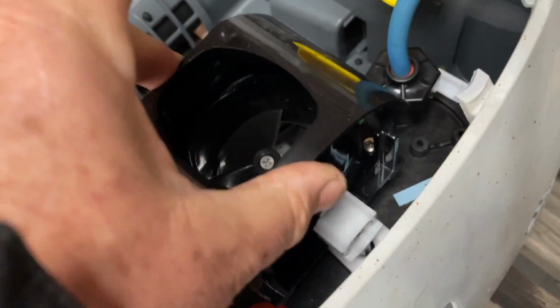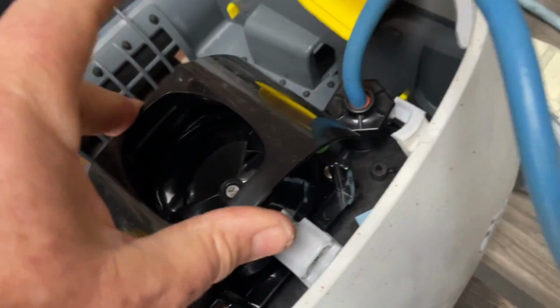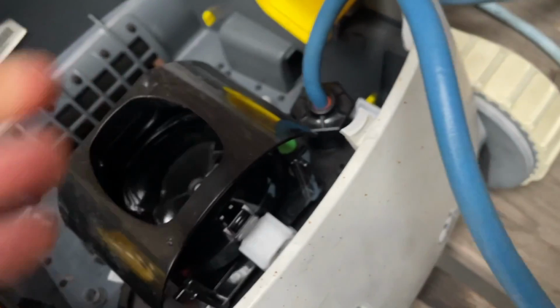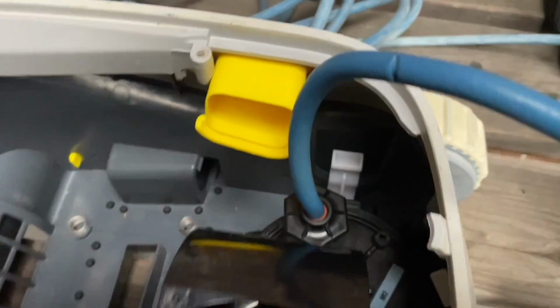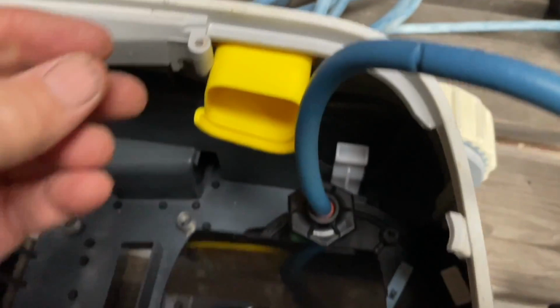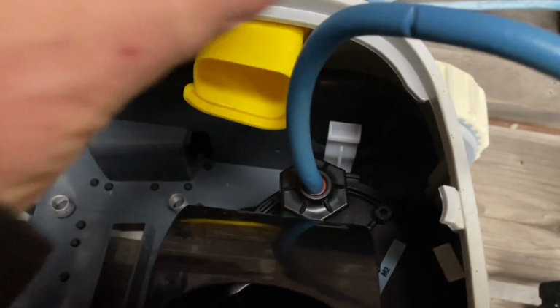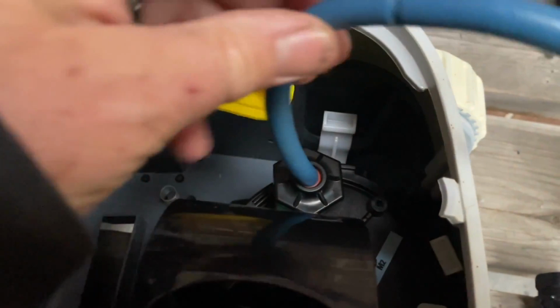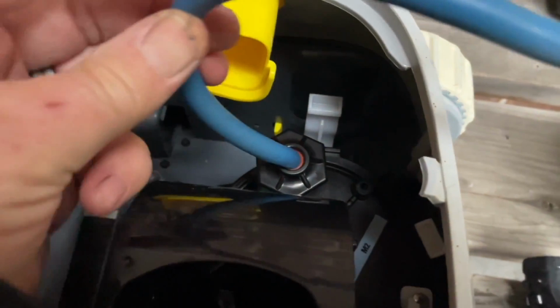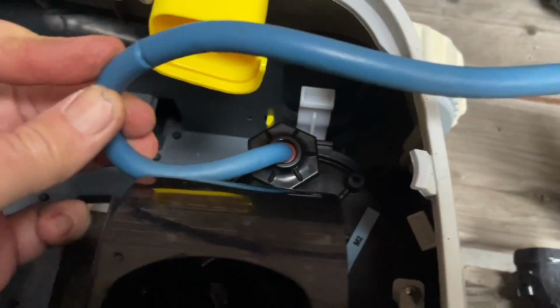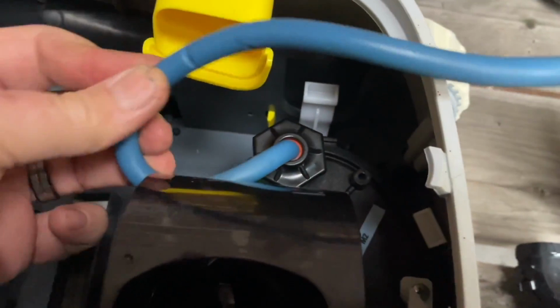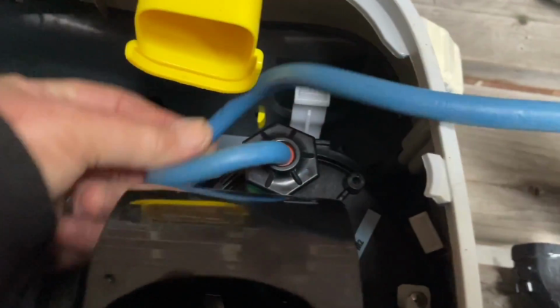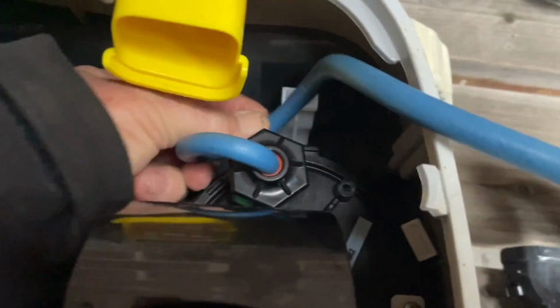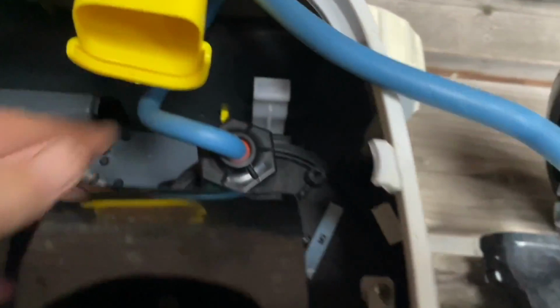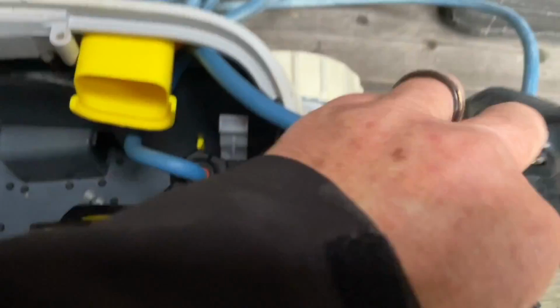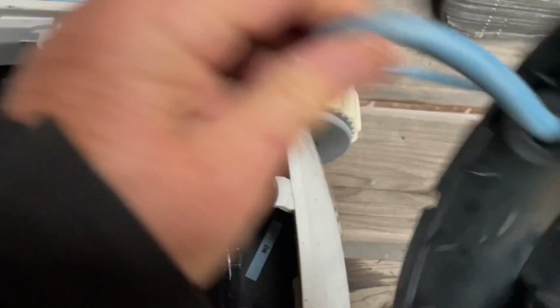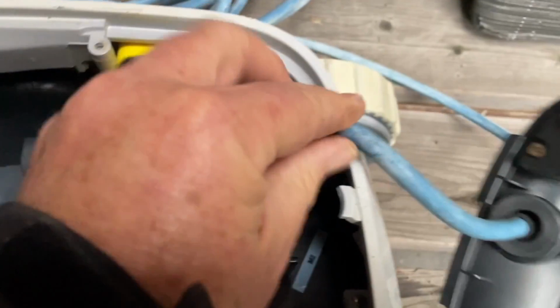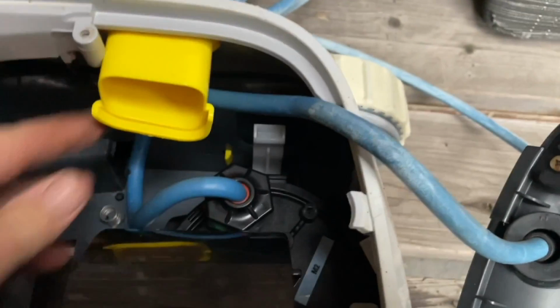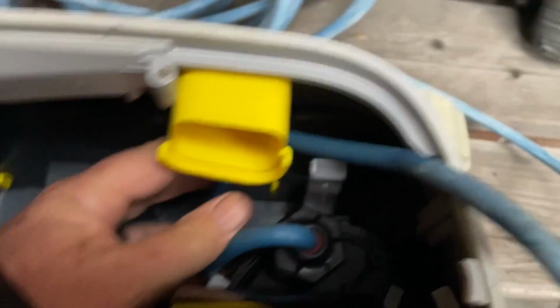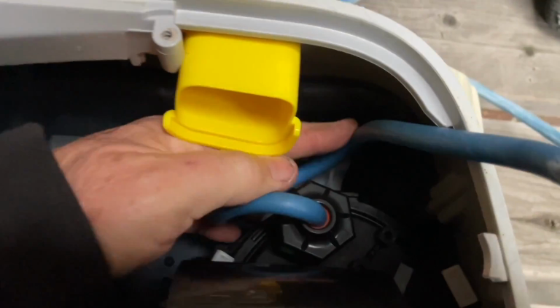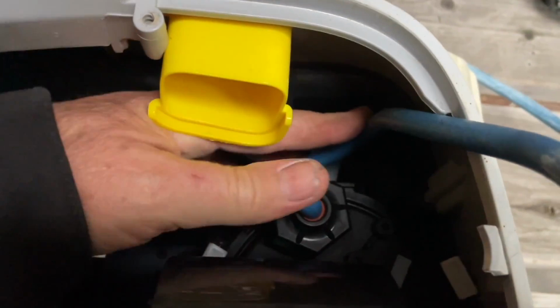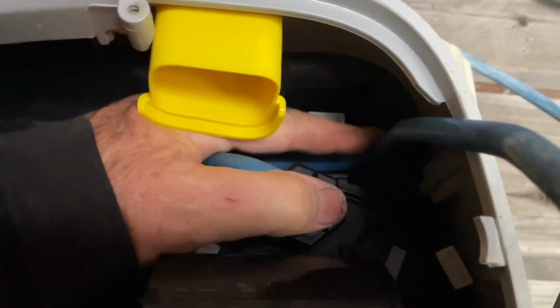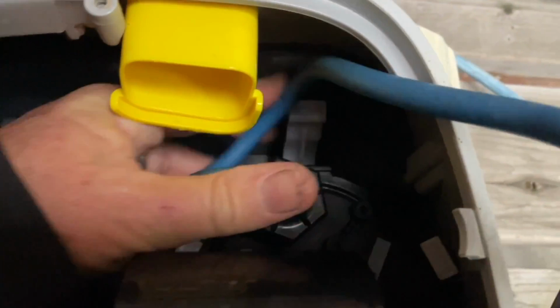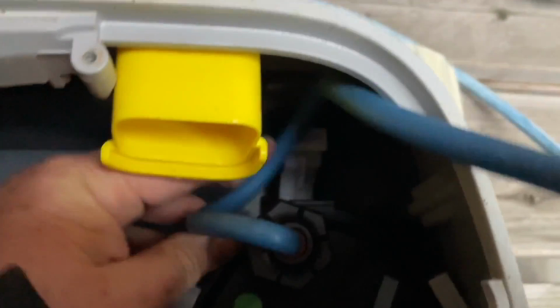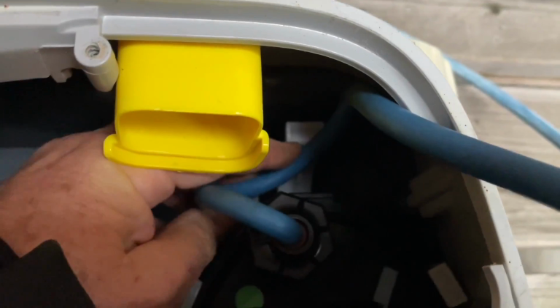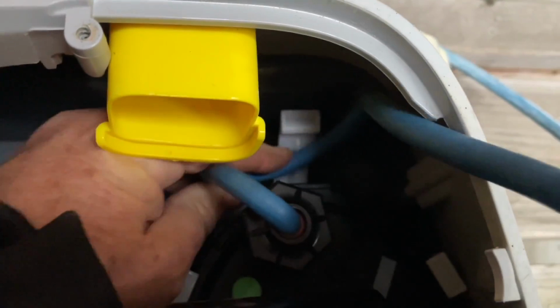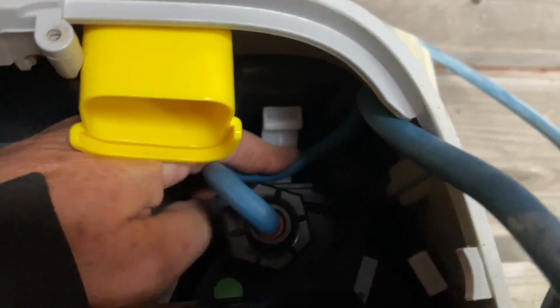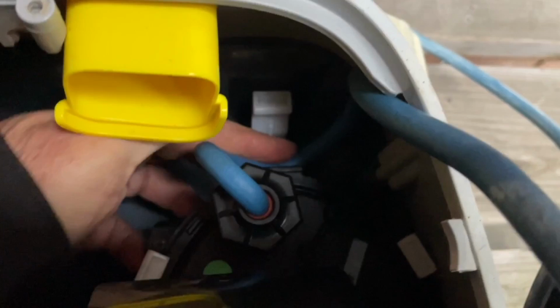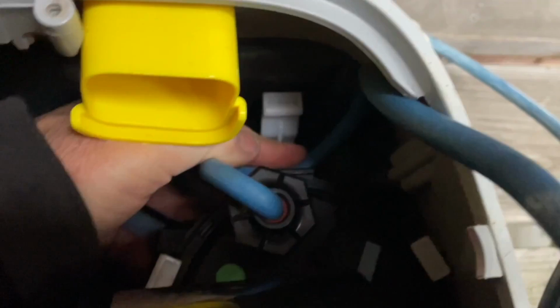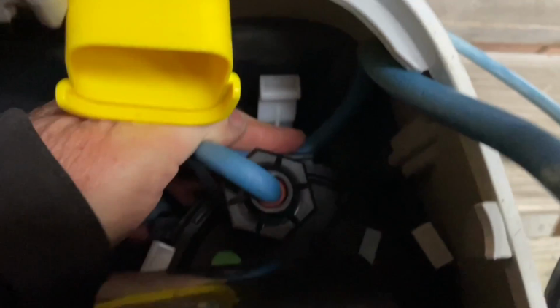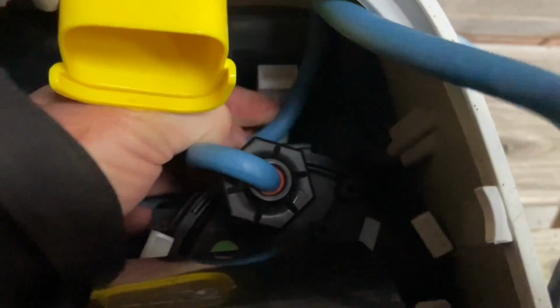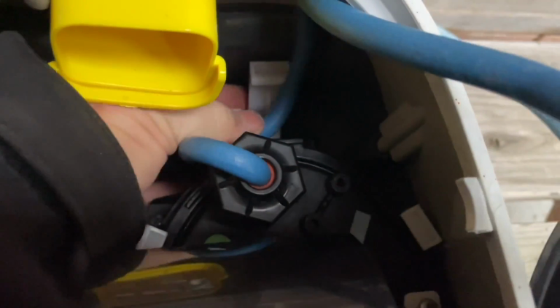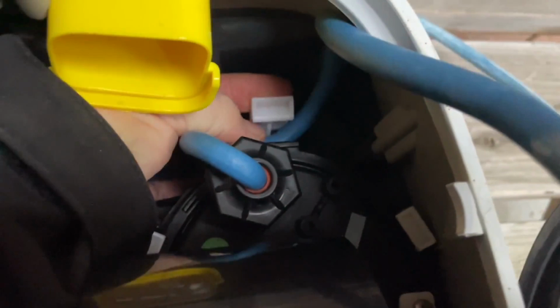The cord needs to be secured so that it doesn't pull, and it just goes down under that white clip there and goes back in place.